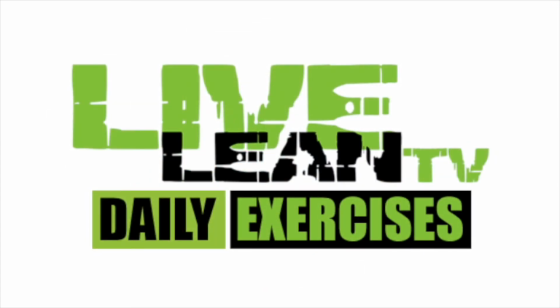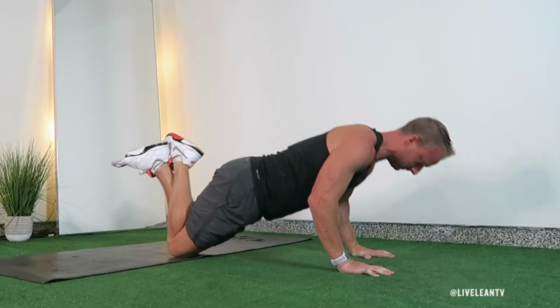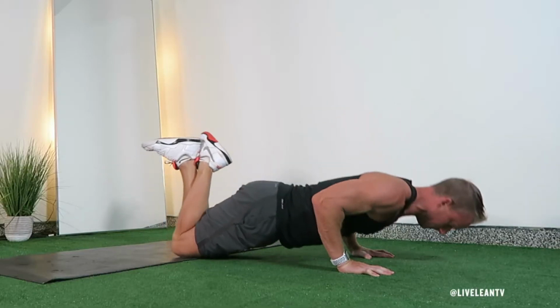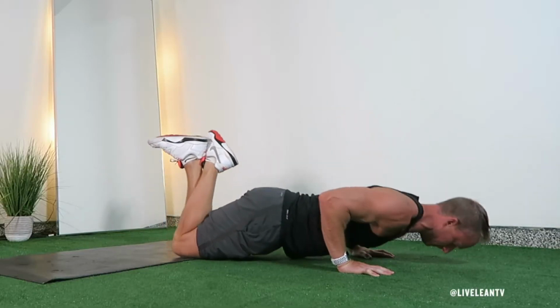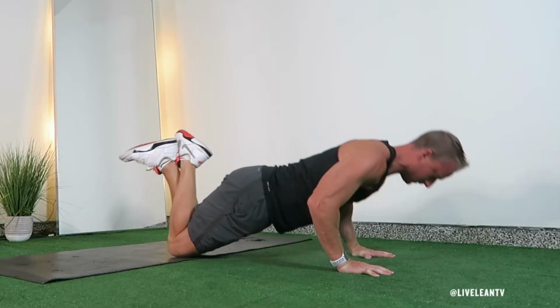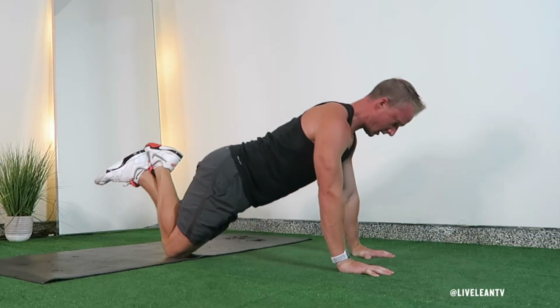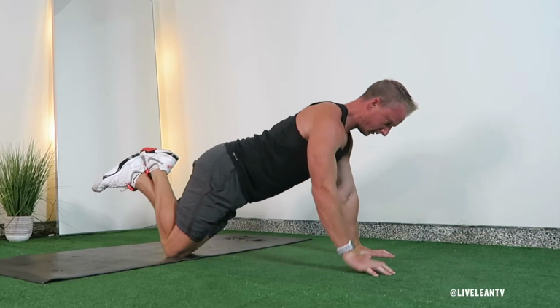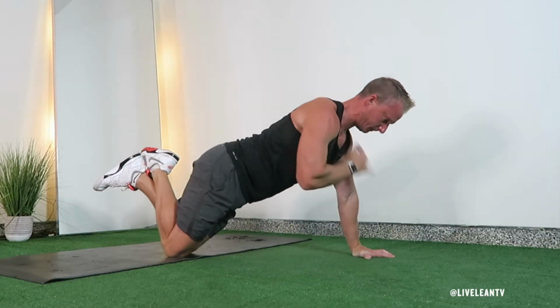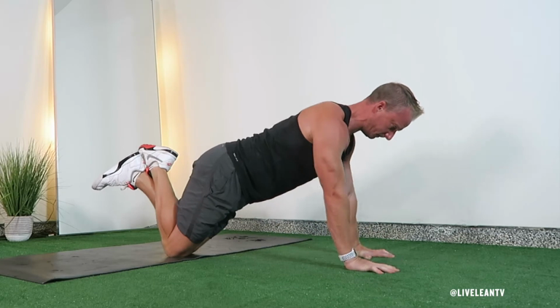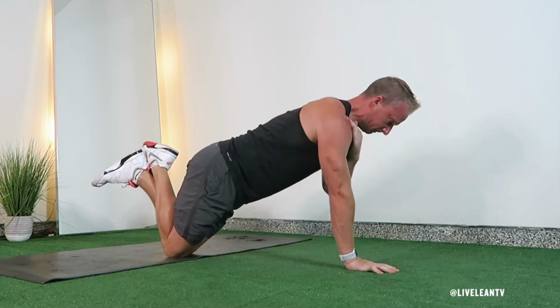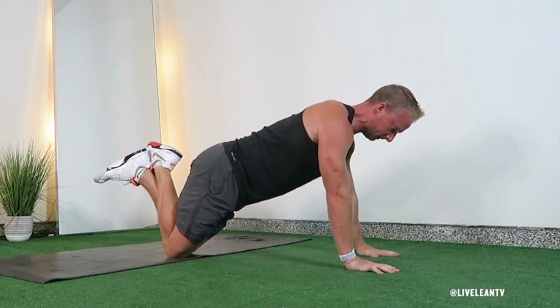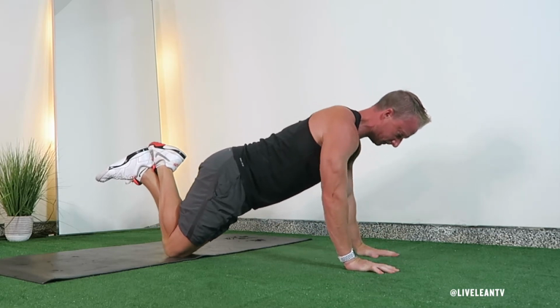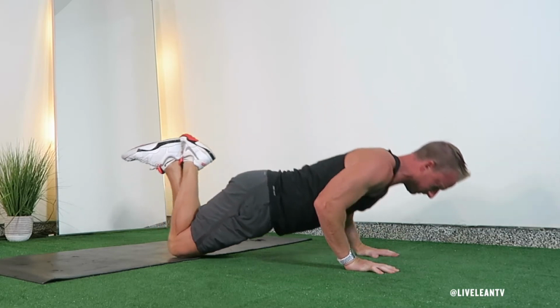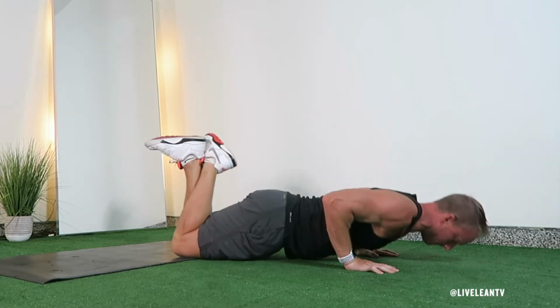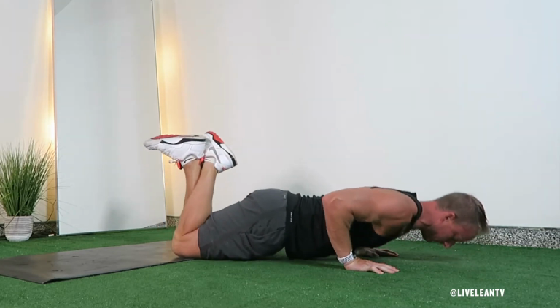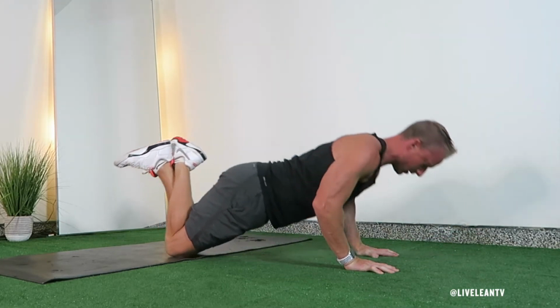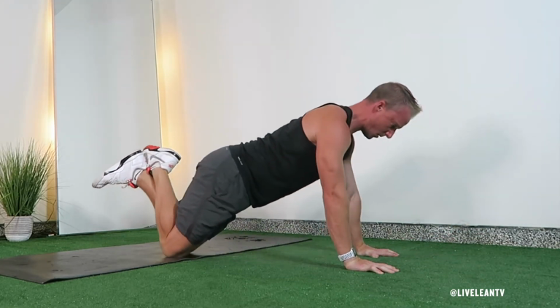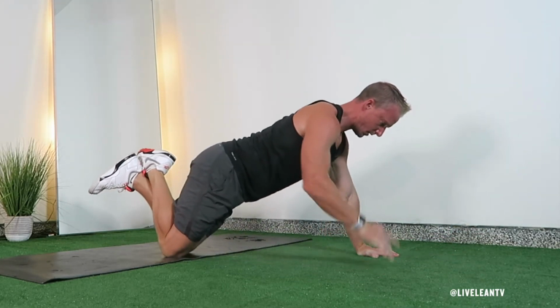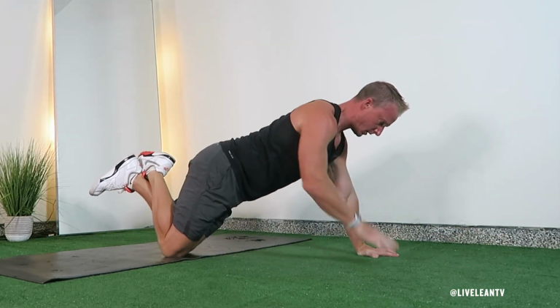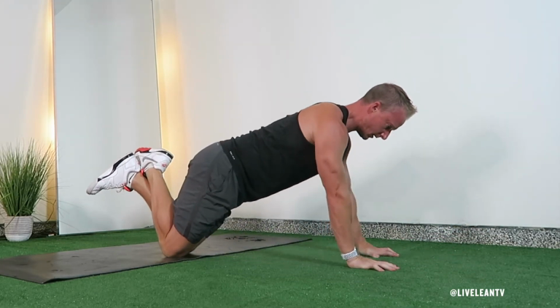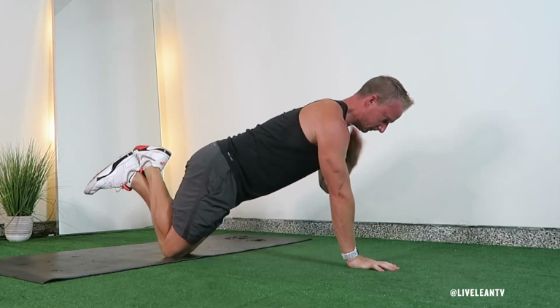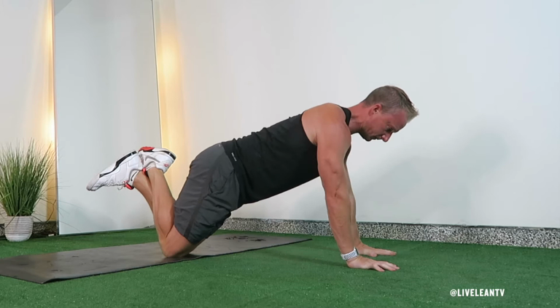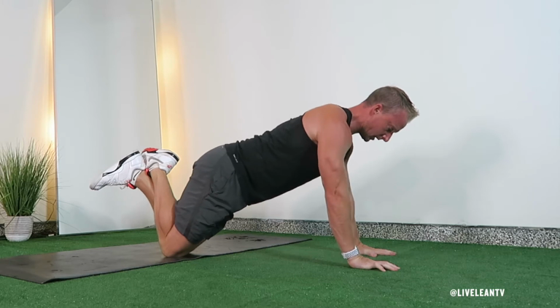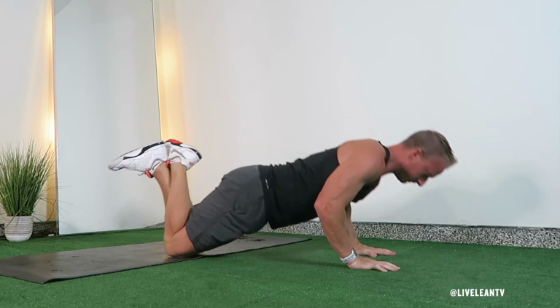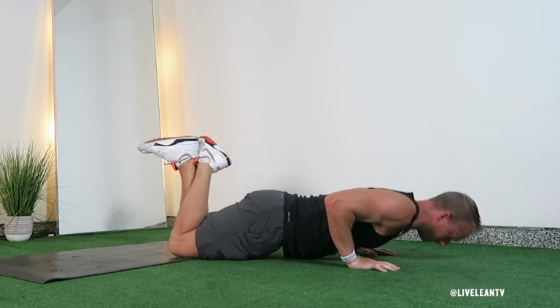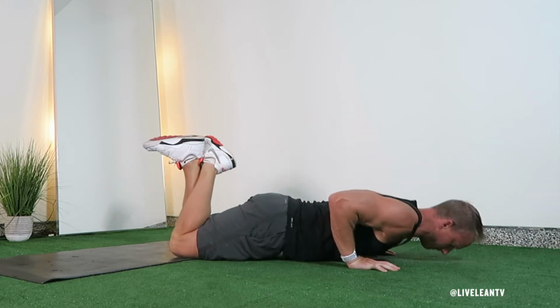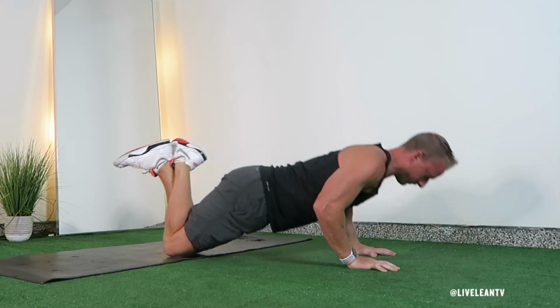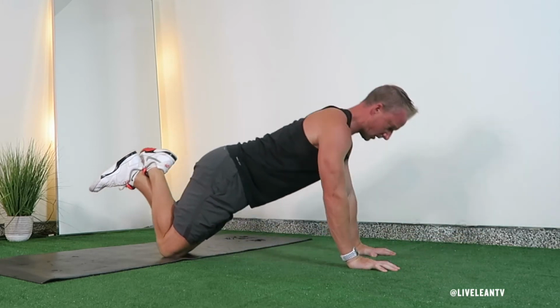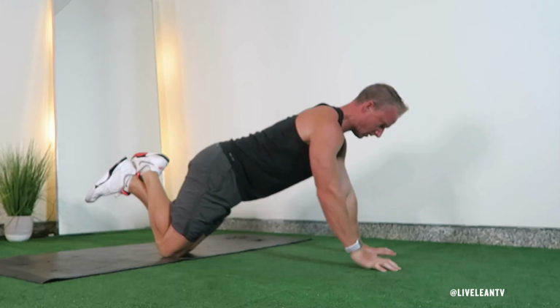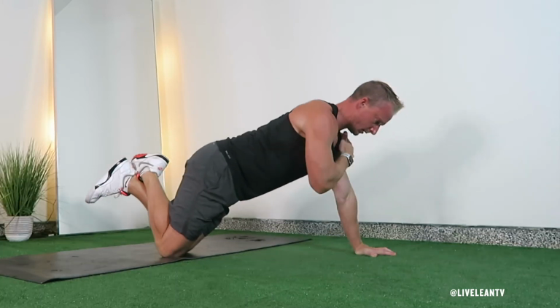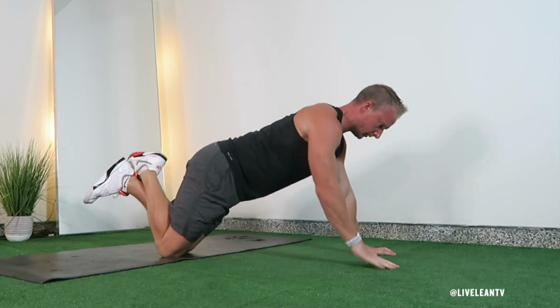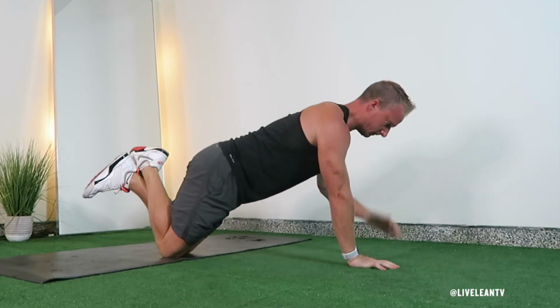The push-up on knees shoulder tap is a beginner modification to the traditional push-up shoulder tap. This push-up modification primarily targets the muscles in the chest as well as the triceps and shoulders, but also pulls in more core strength.